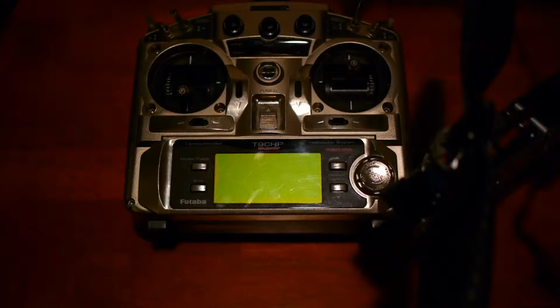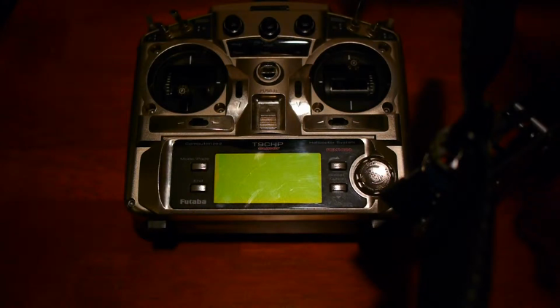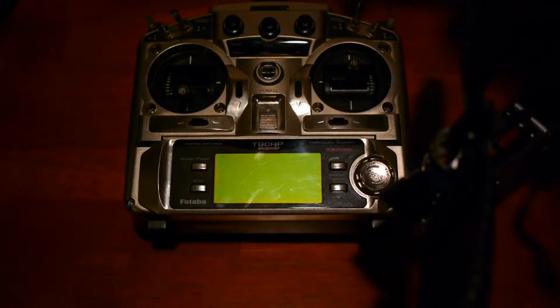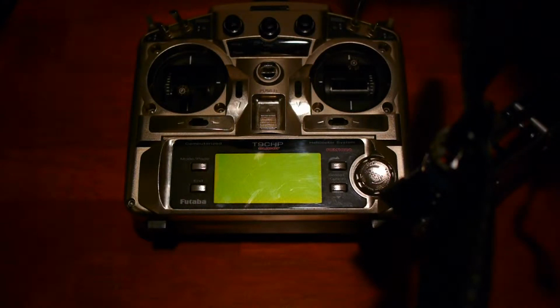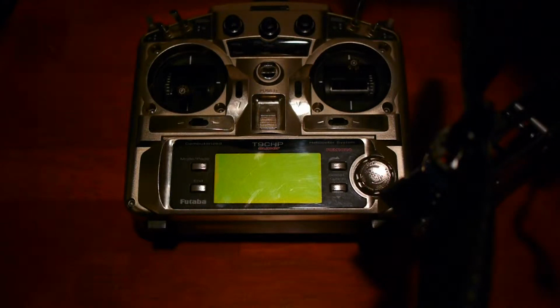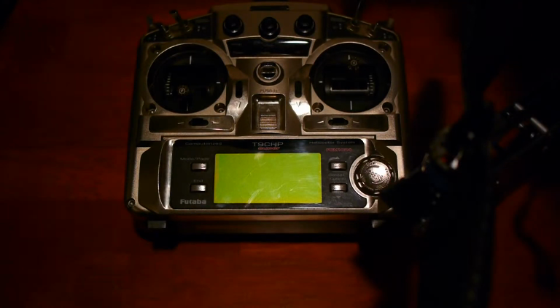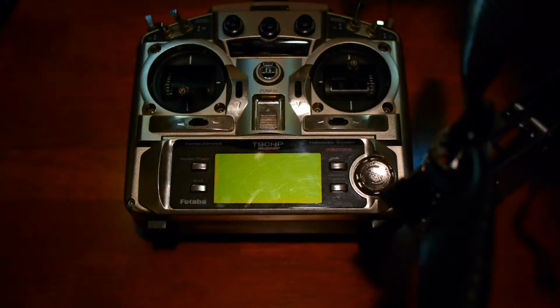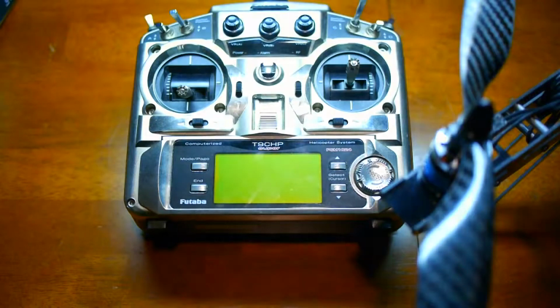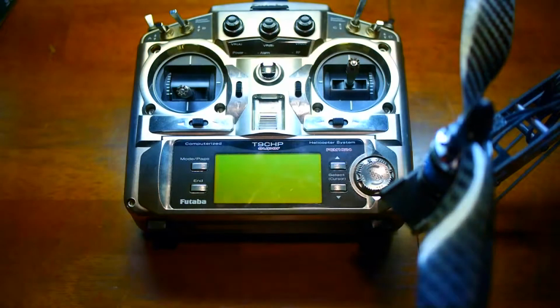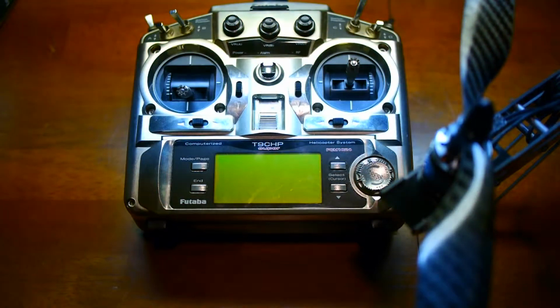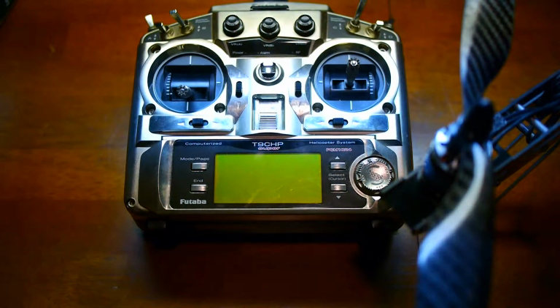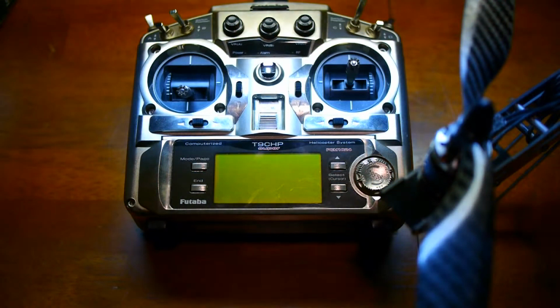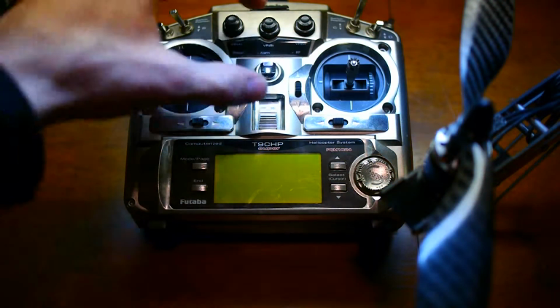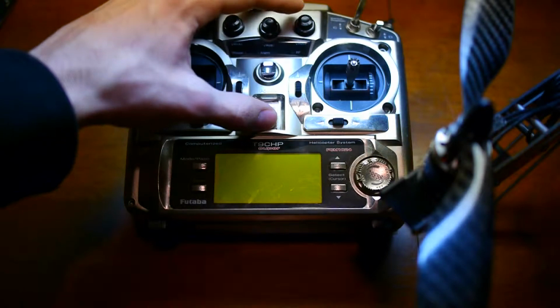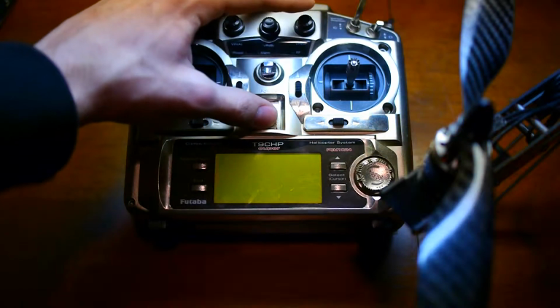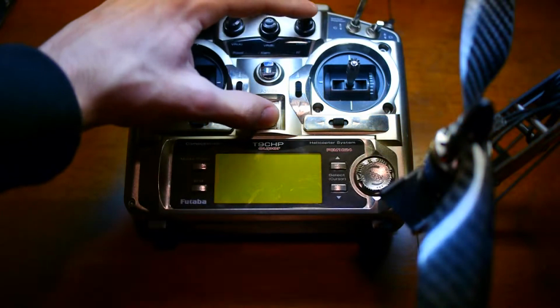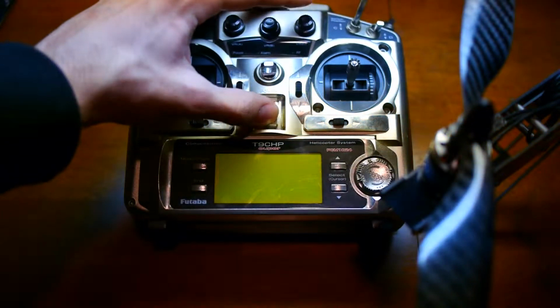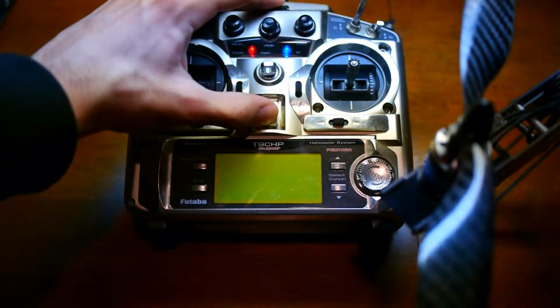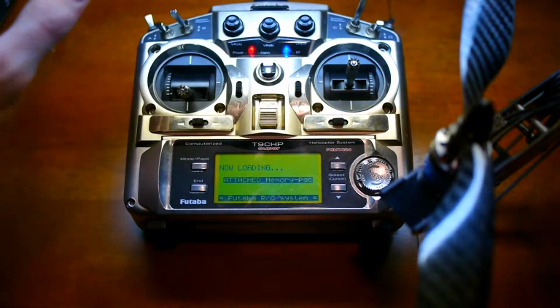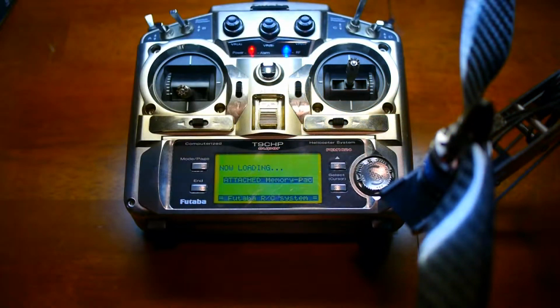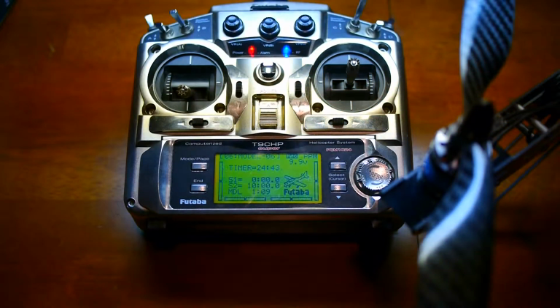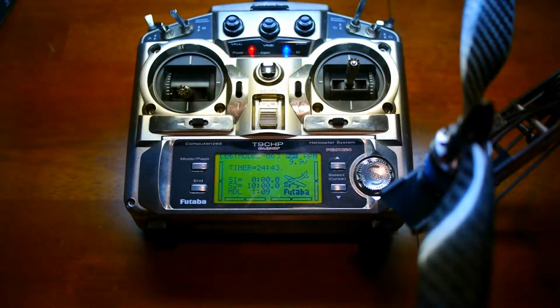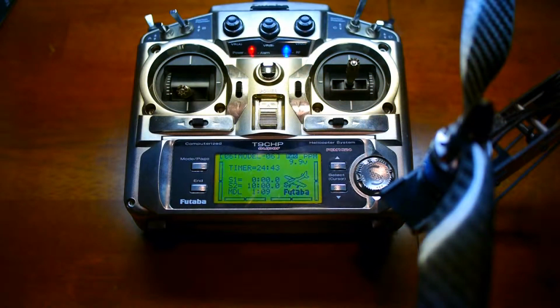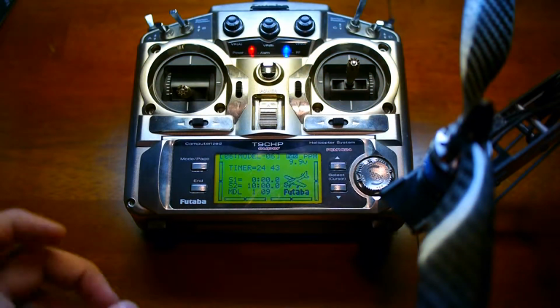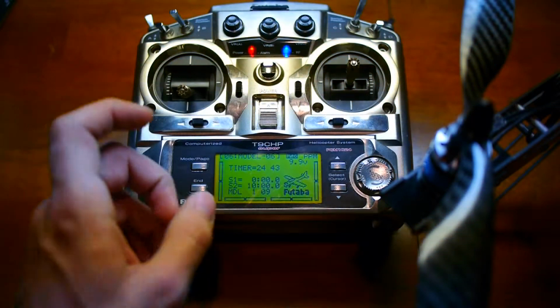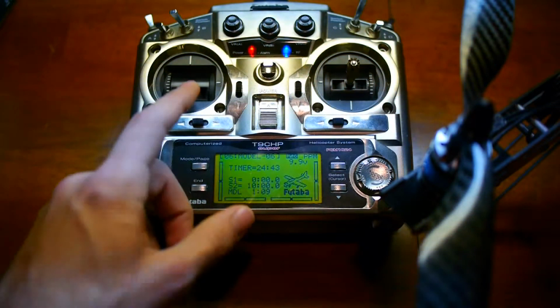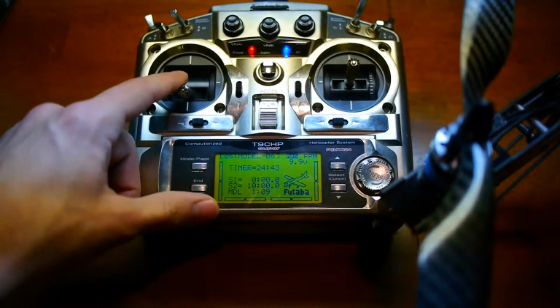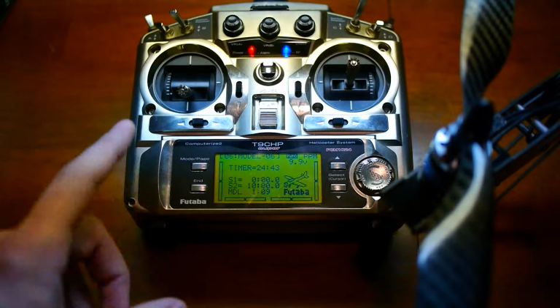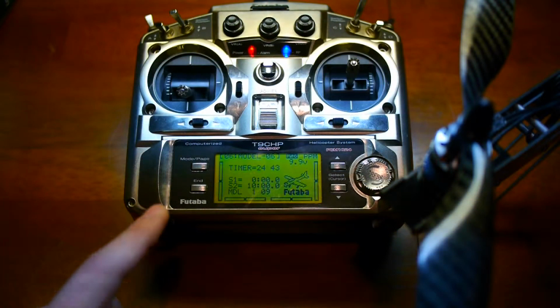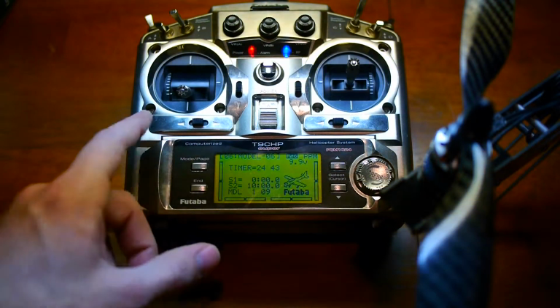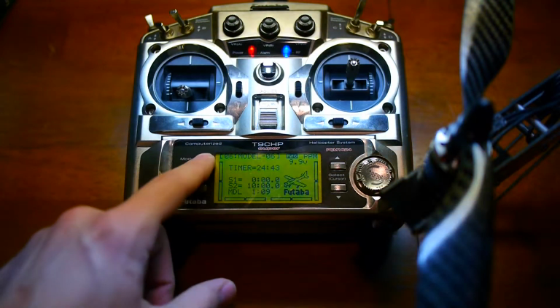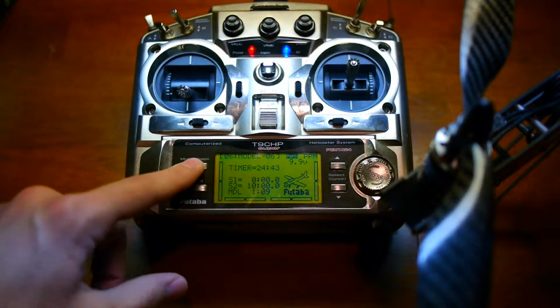Hey guys, I'm just making a quick video showing my problem with Dragon Link with my Futaba 9C radio. The problem I do not think is with Dragon Link — I think it's with my Futaba 9C.